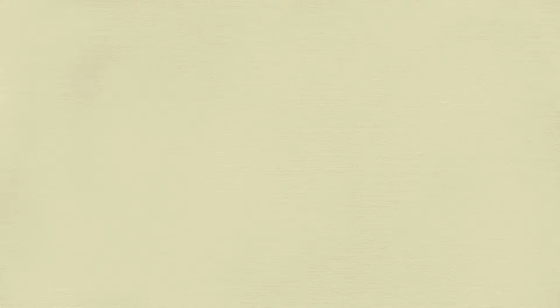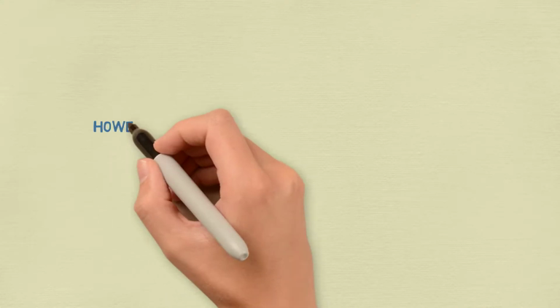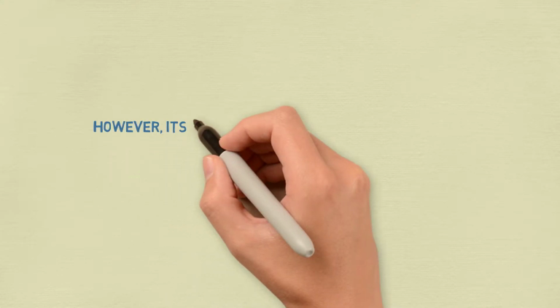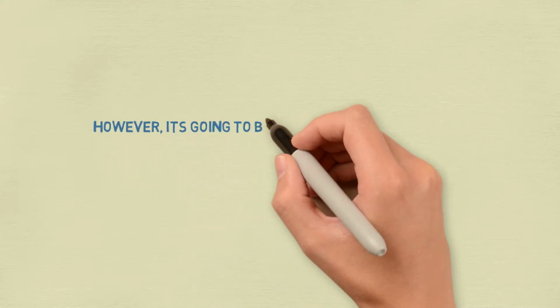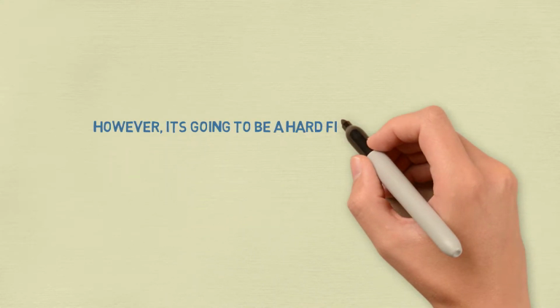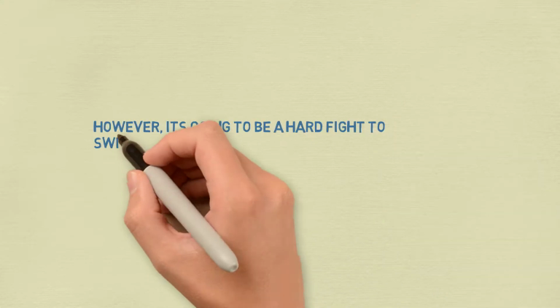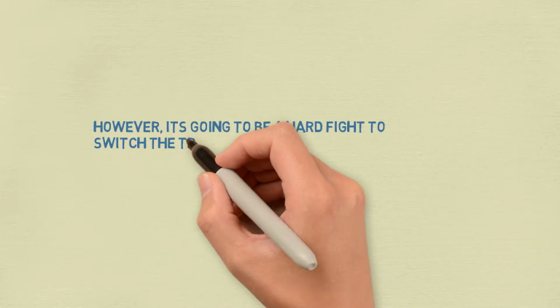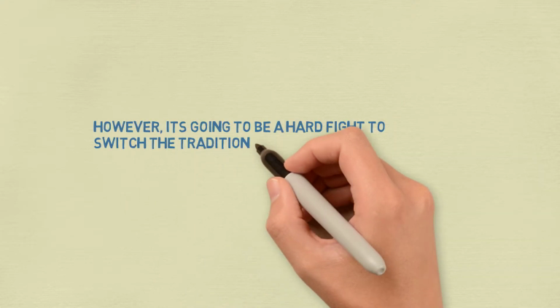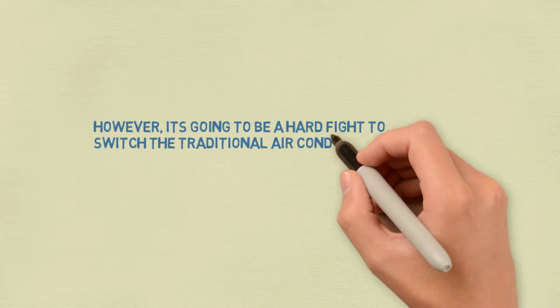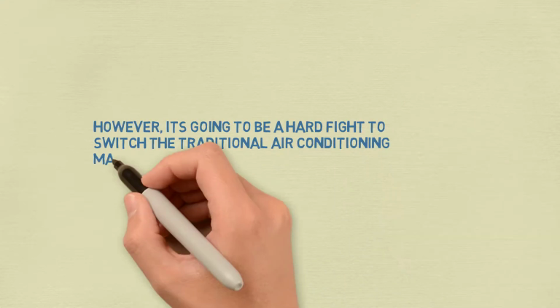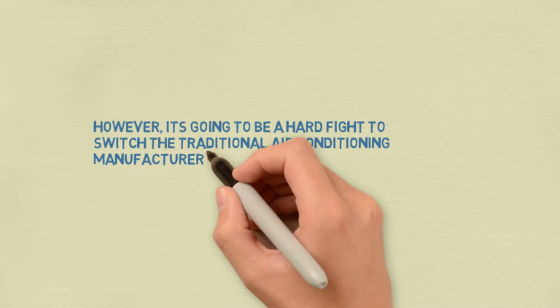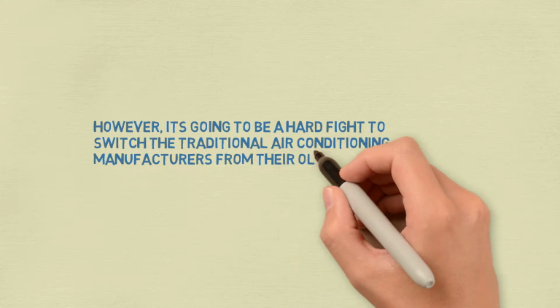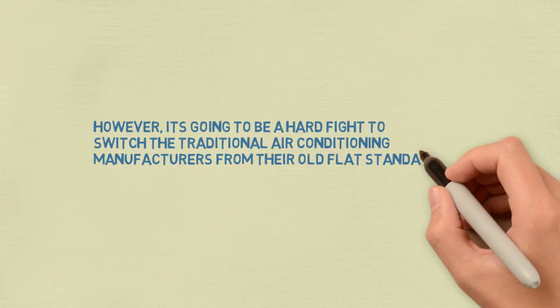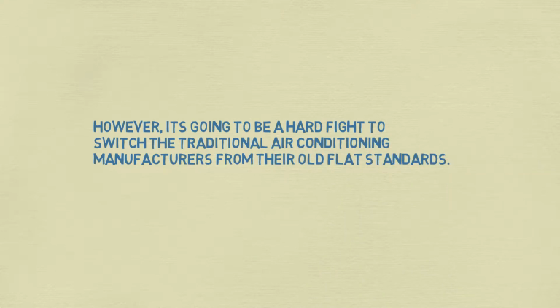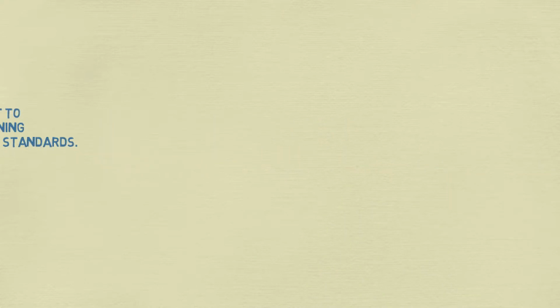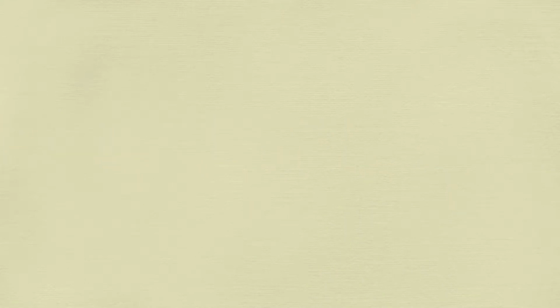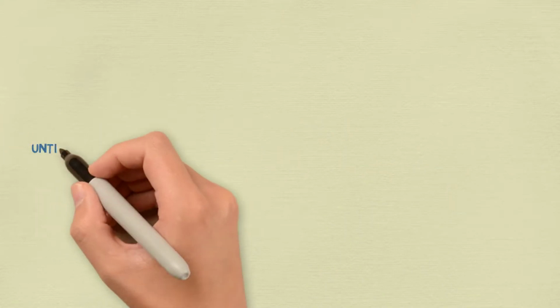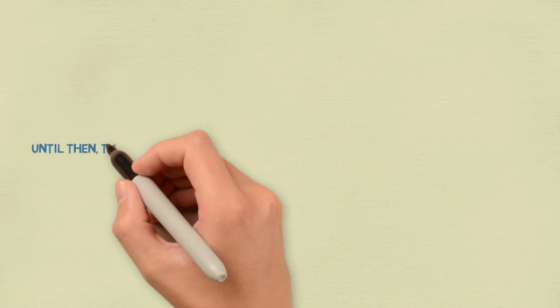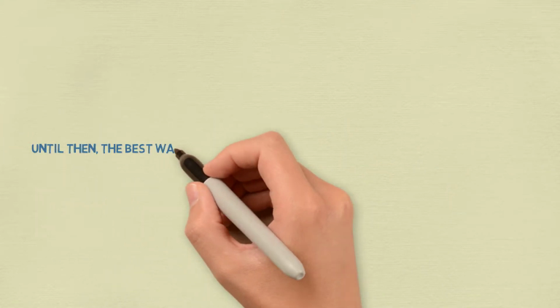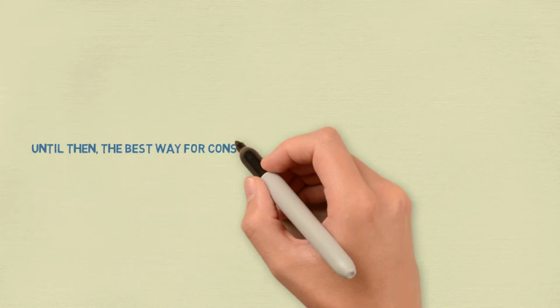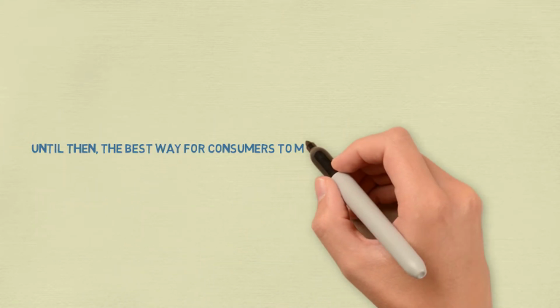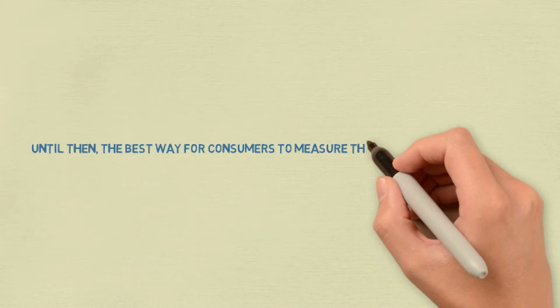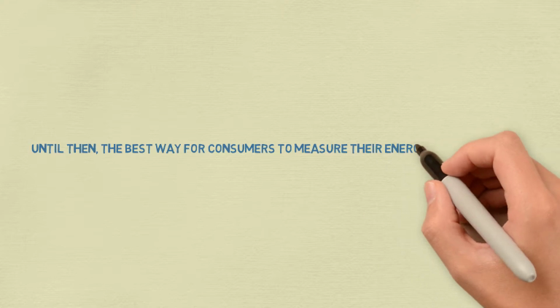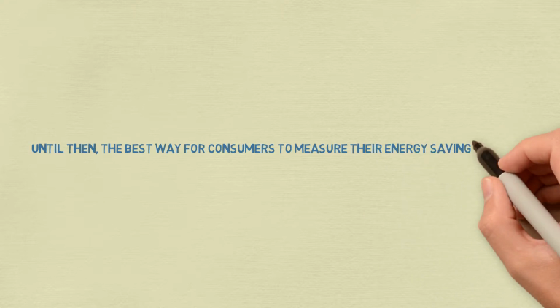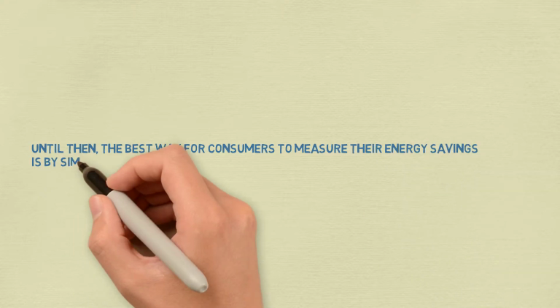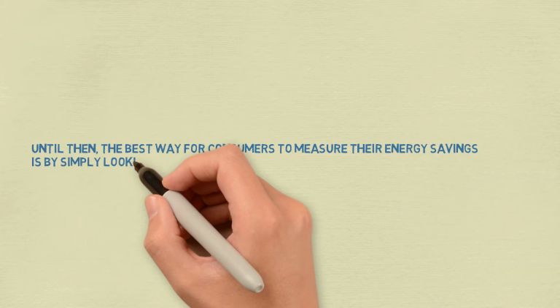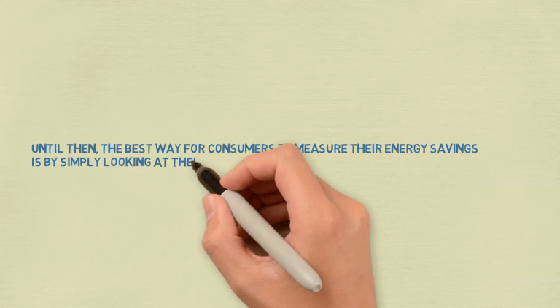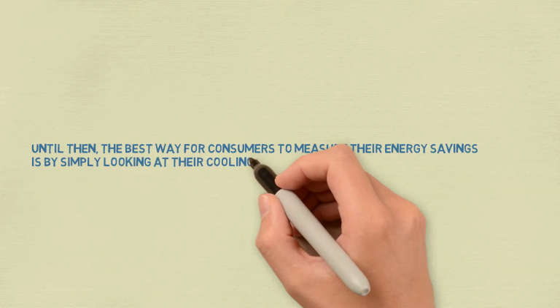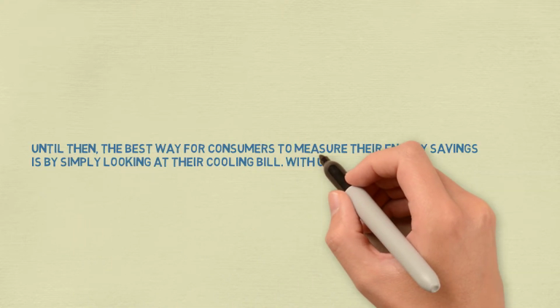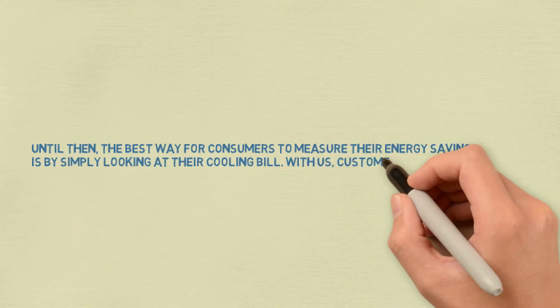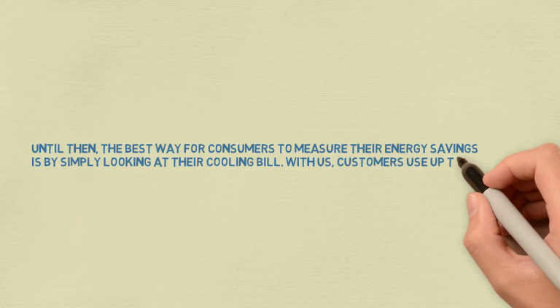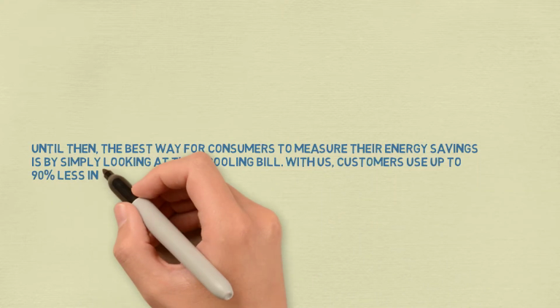However, it's going to be a hard fight to switch the traditional air conditioning manufacturers from their old flat standards. Until then, the best way for consumers to measure their energy savings is by simply looking at their cooling bill.